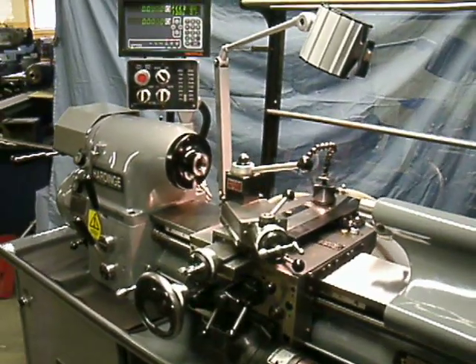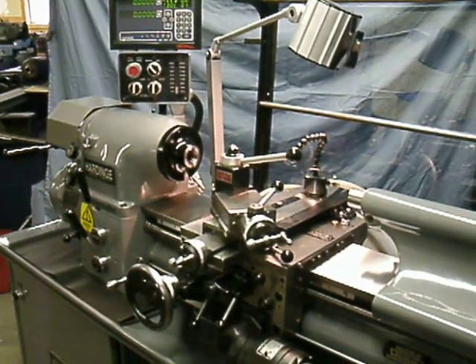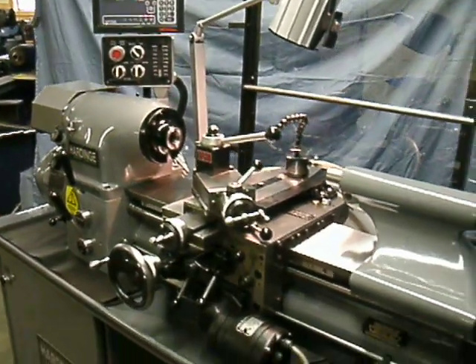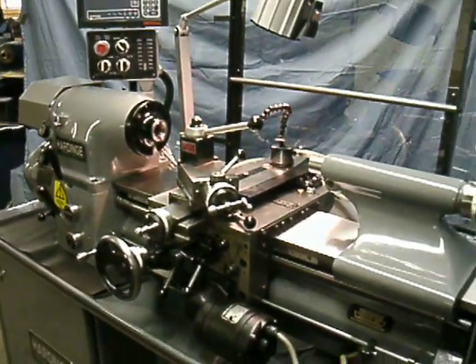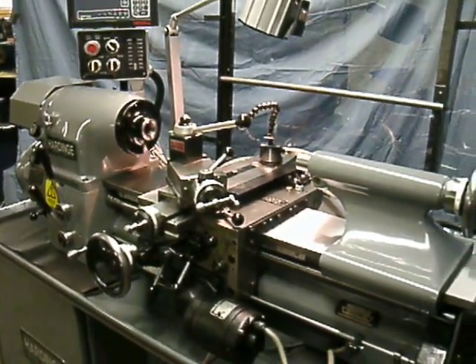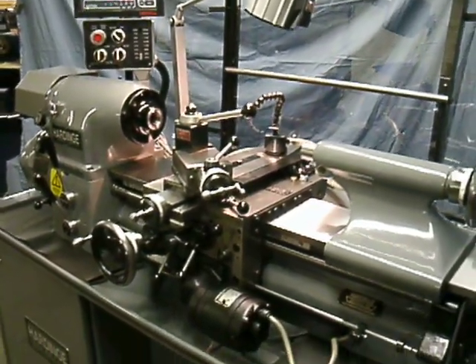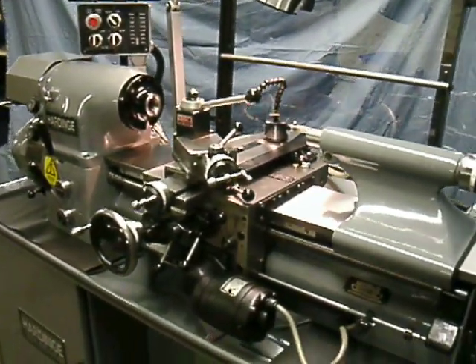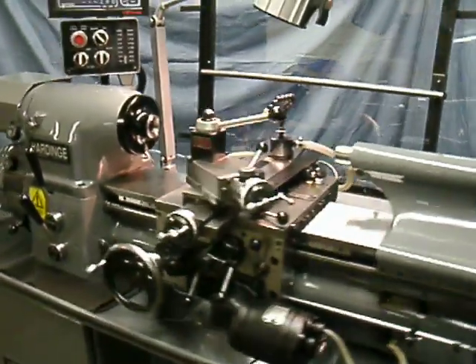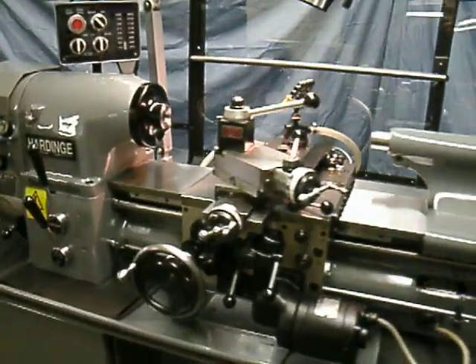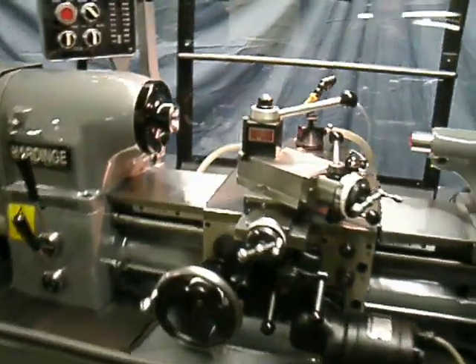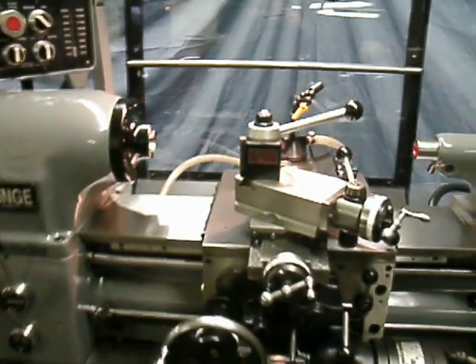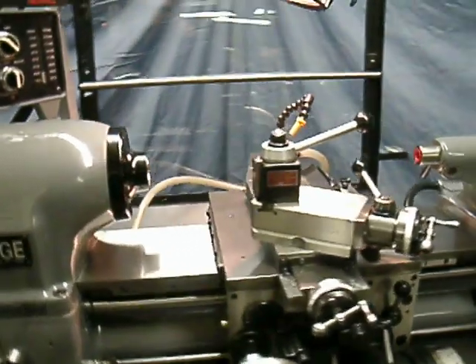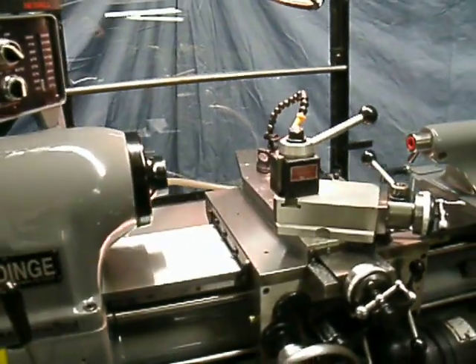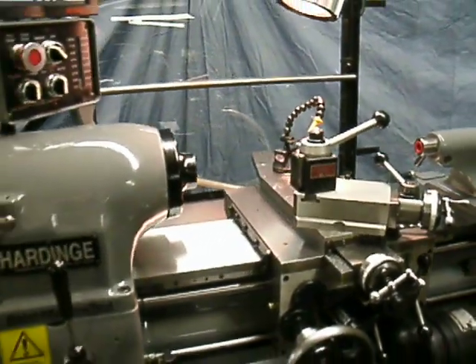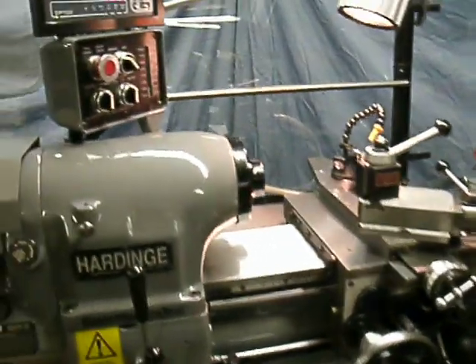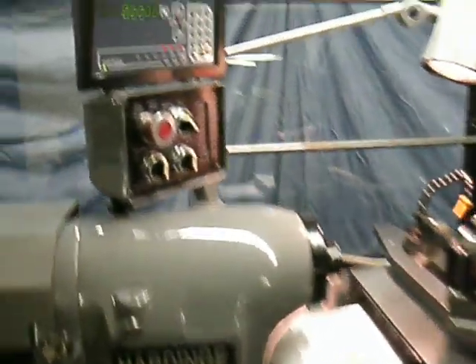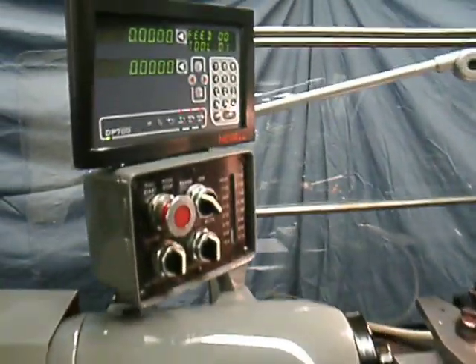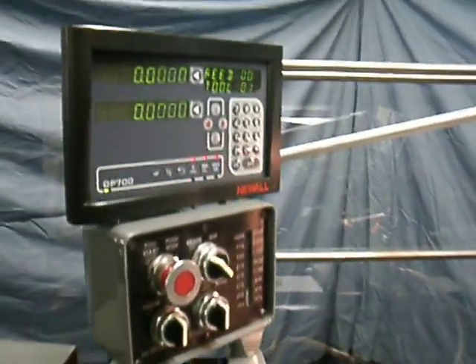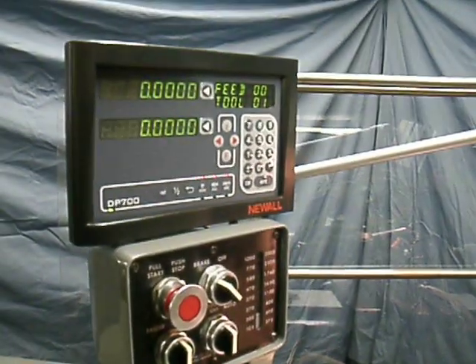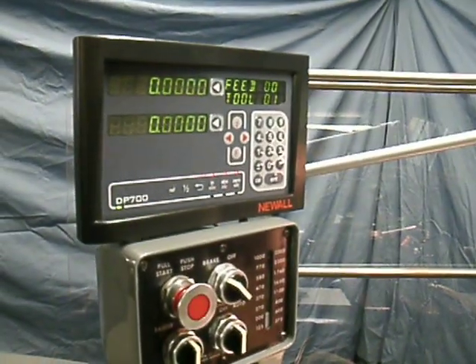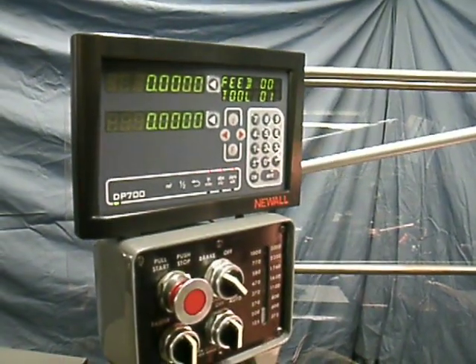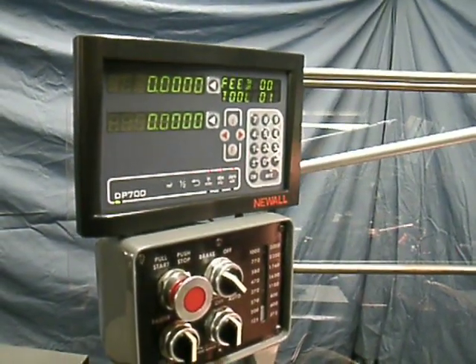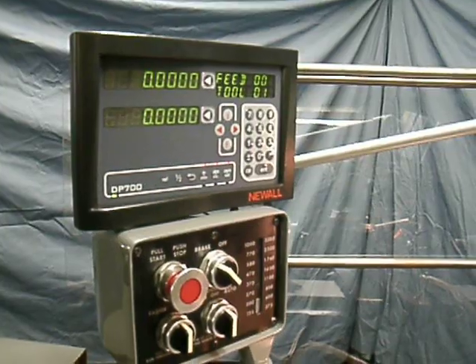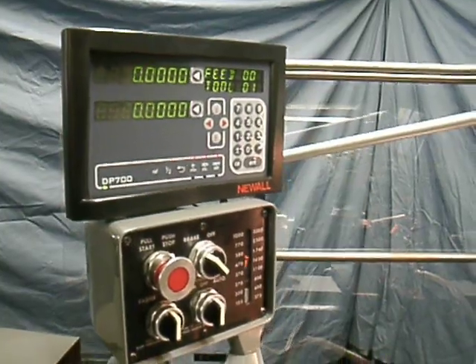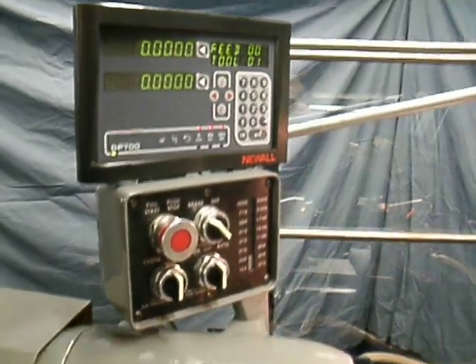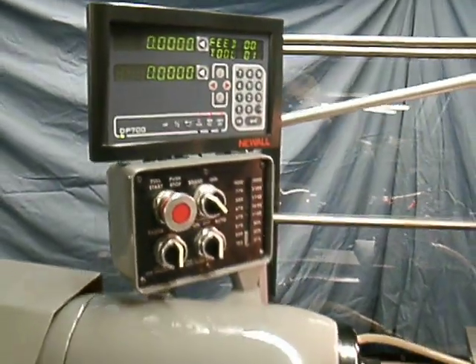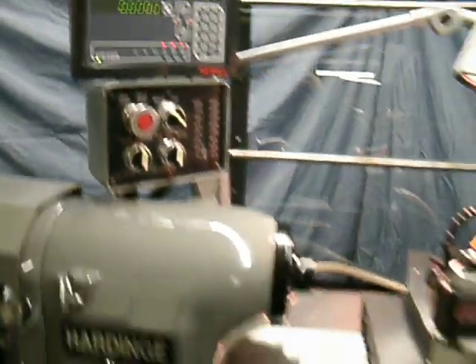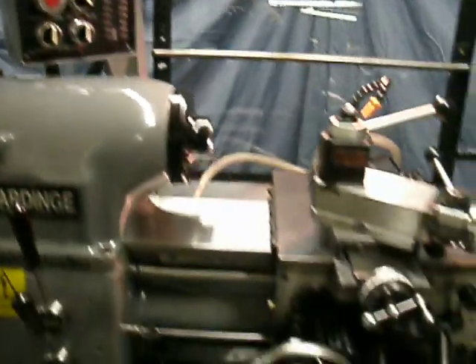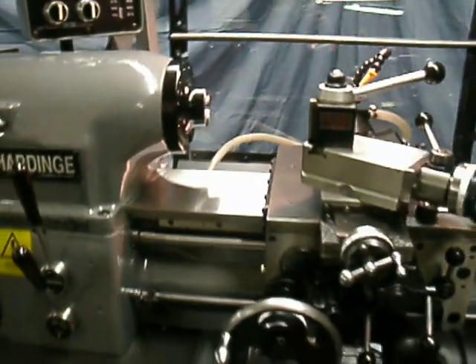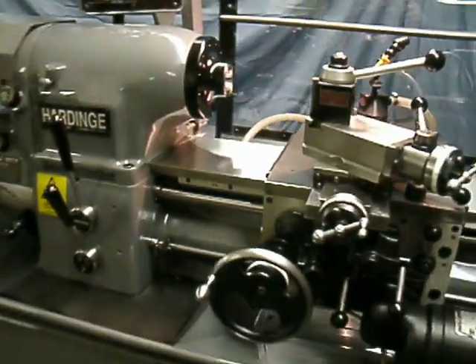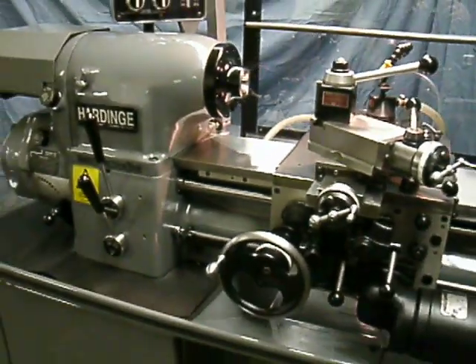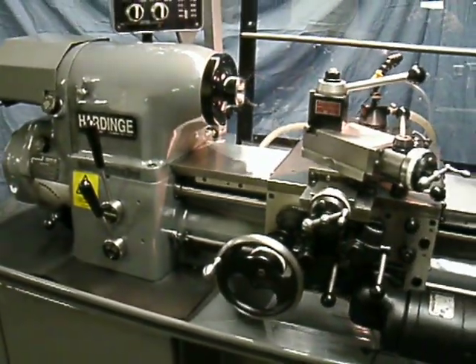Spindle bearings, bed plate reground, polyurethane paint, grinding, hand scraping, brand new Wali DRO DP700, five-year warranty, one-tenth resolution.